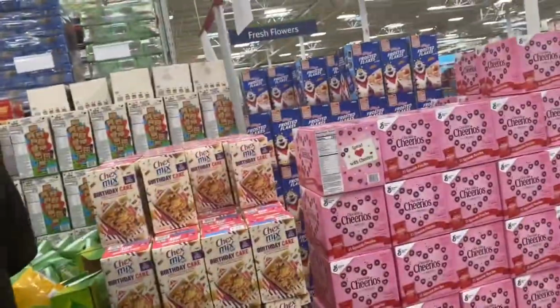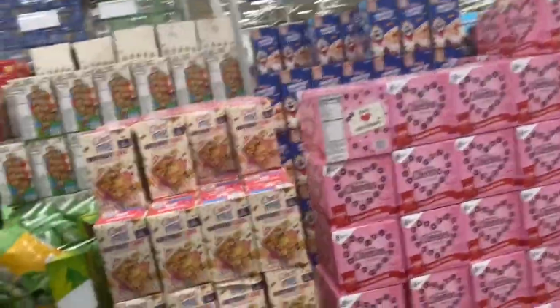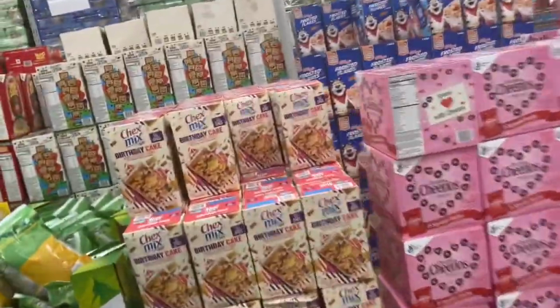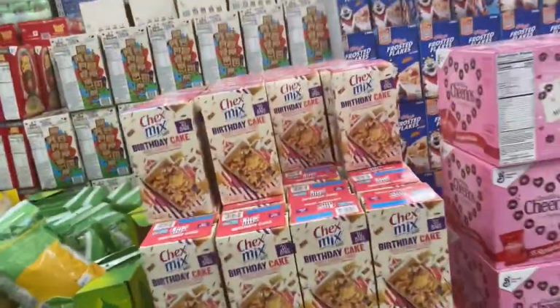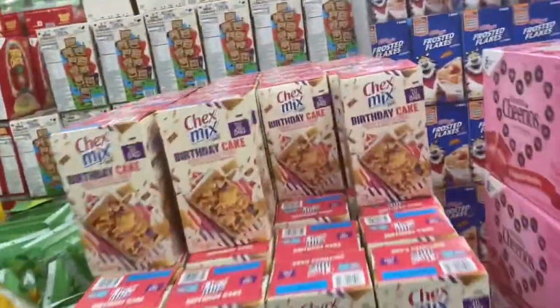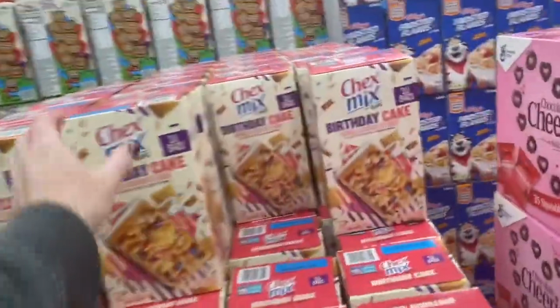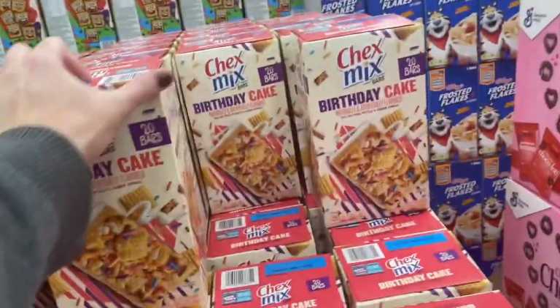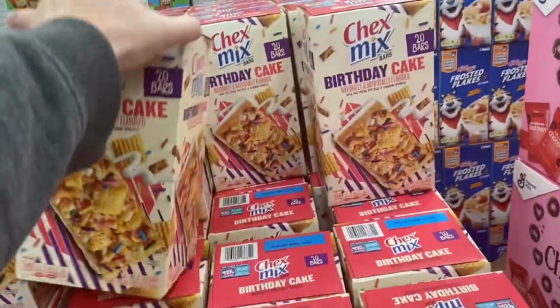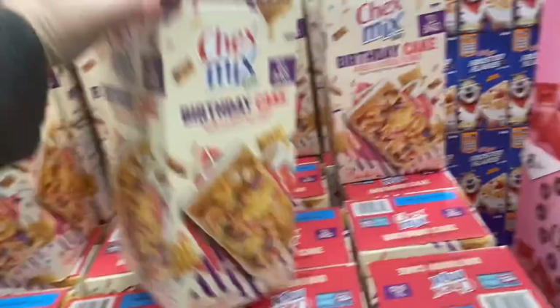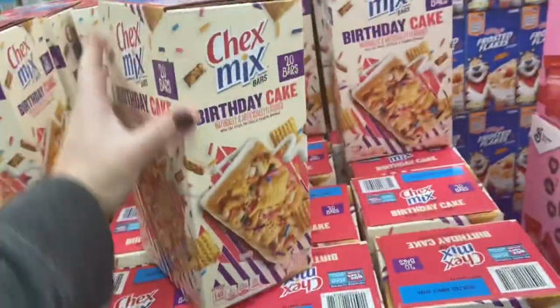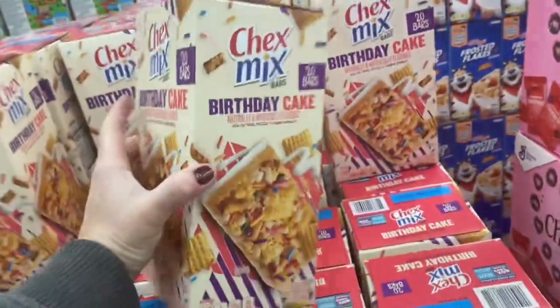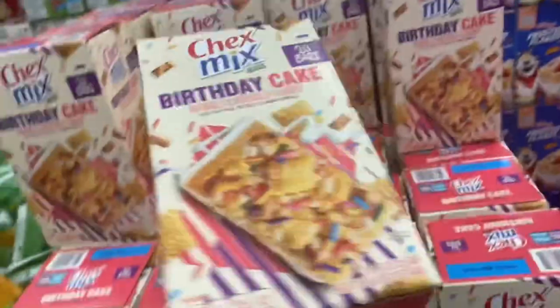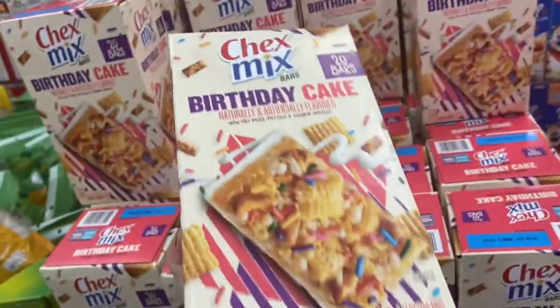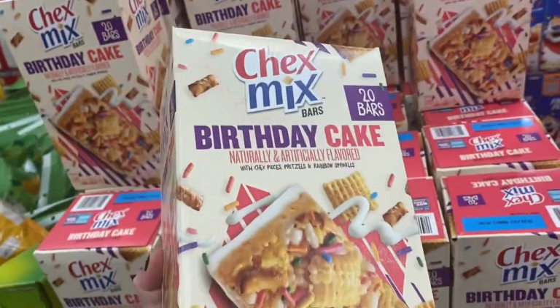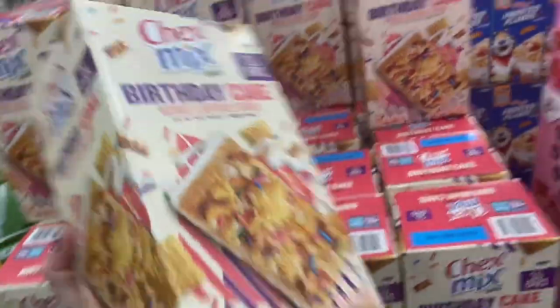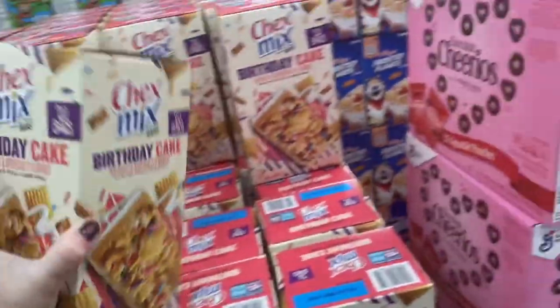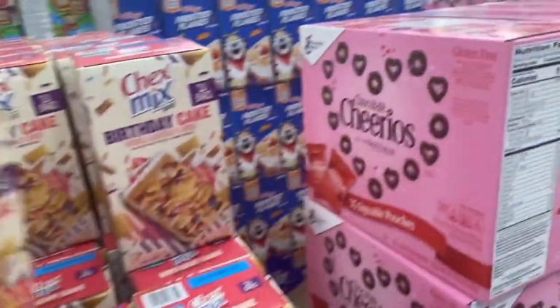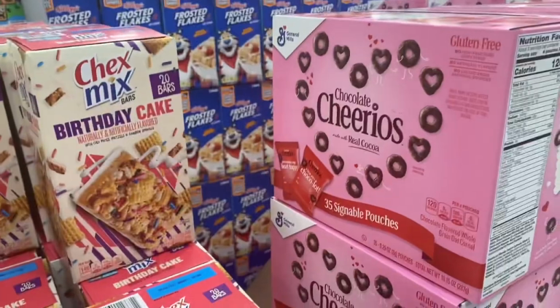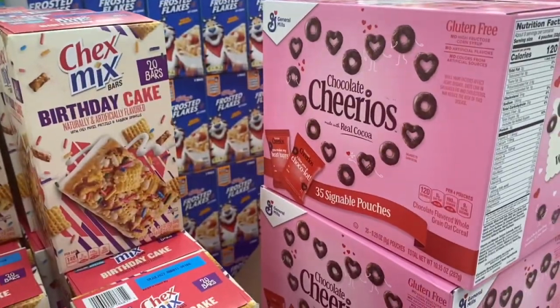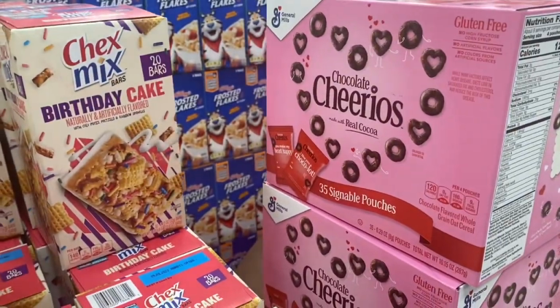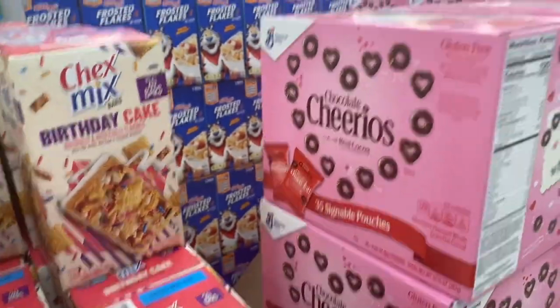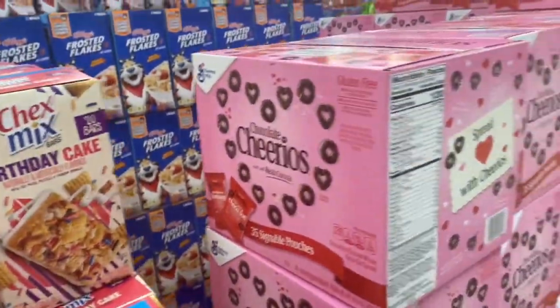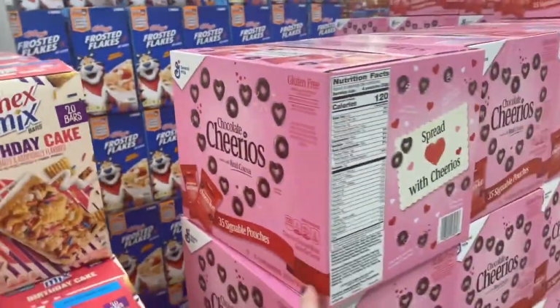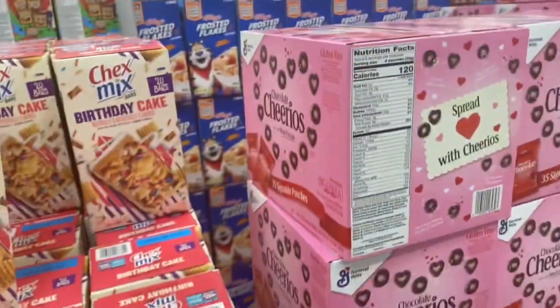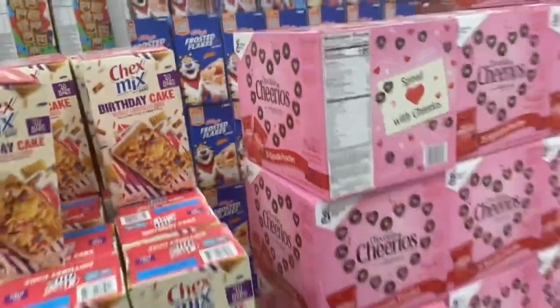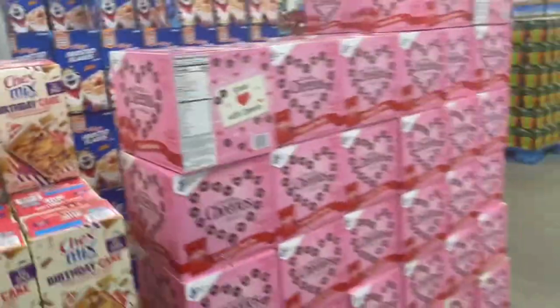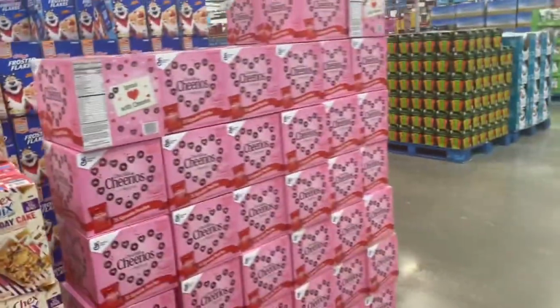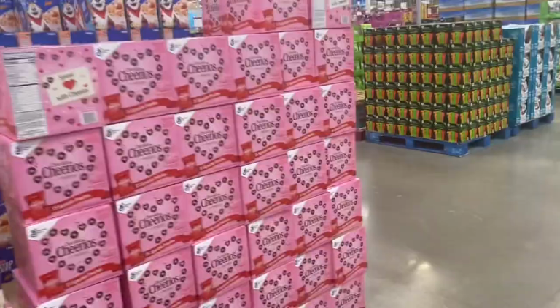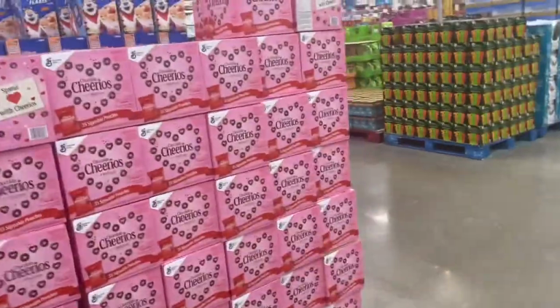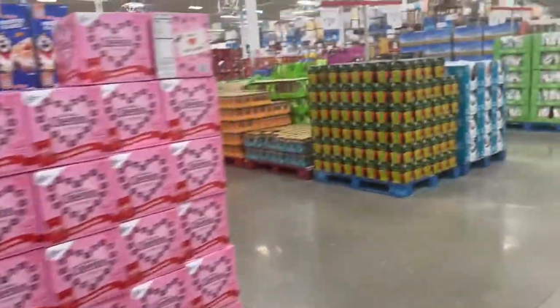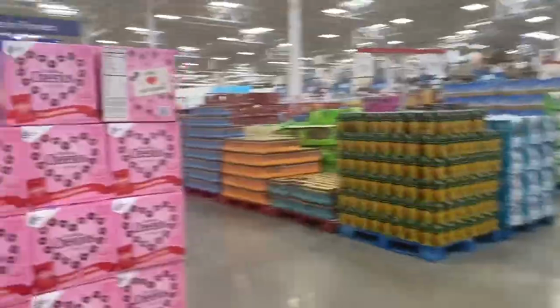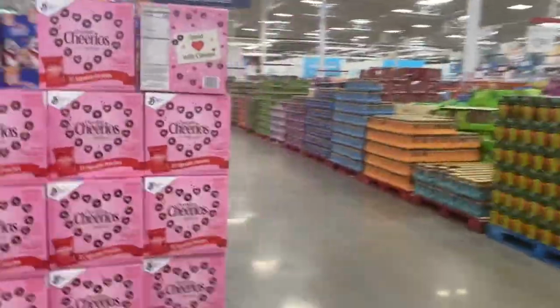They've got birthday cake Chex Mix — they're bars, birthday cake bars. And they have chocolate. Cheerios in a single pack — that doesn't sound very good, I'm sorry.